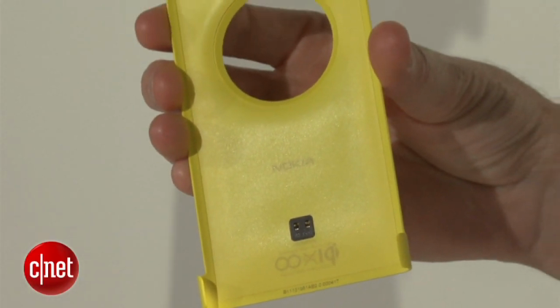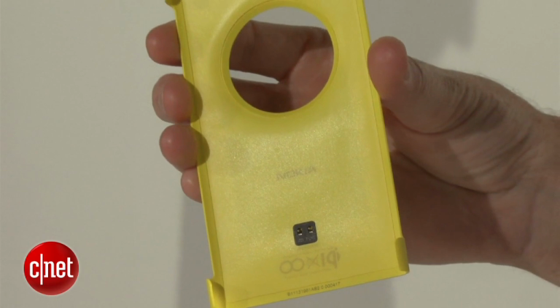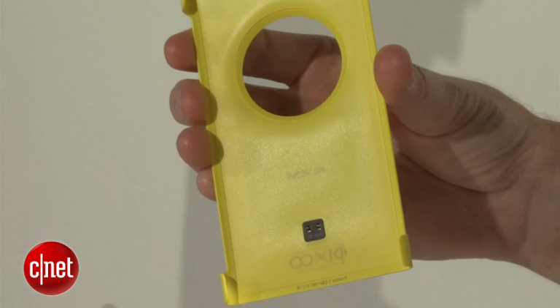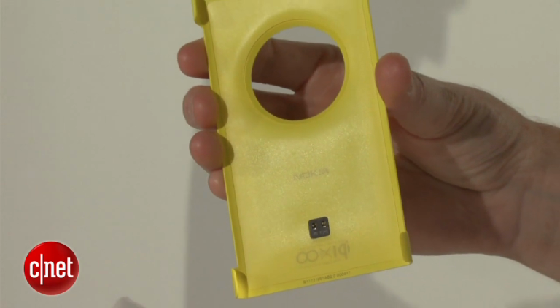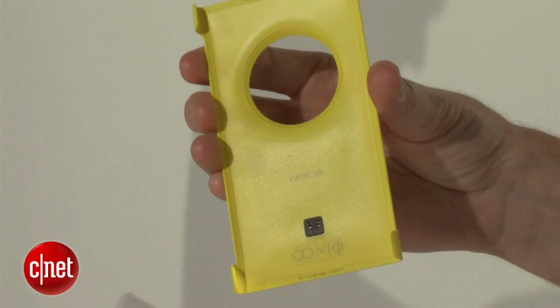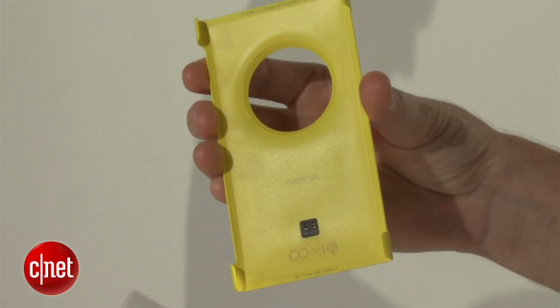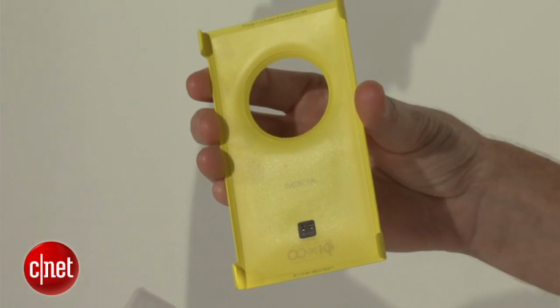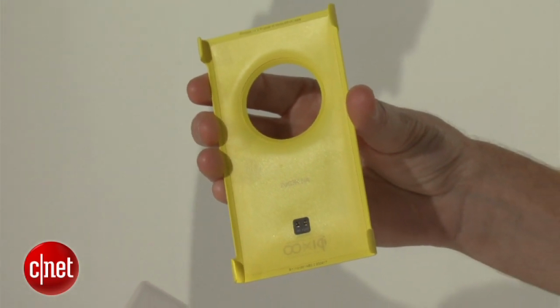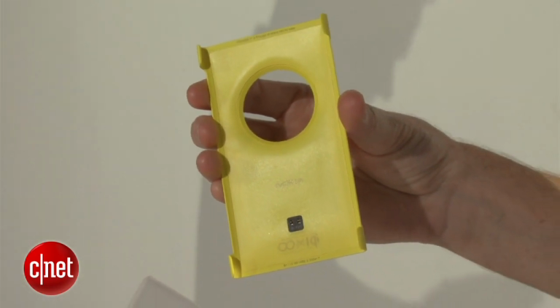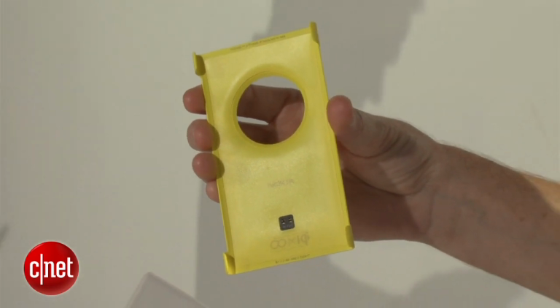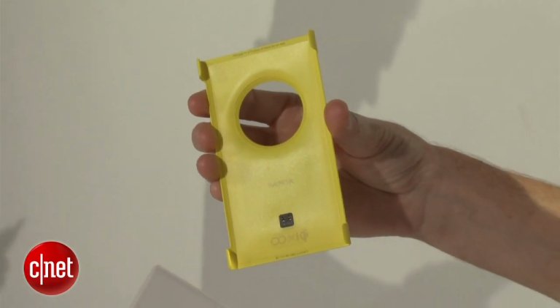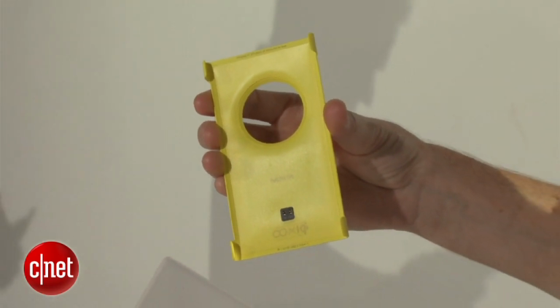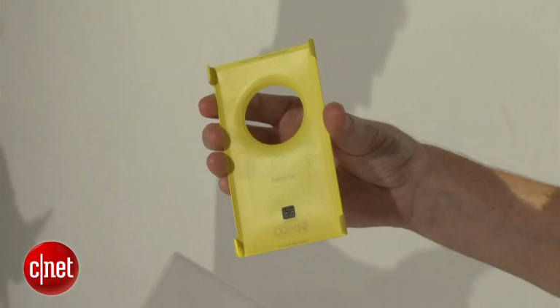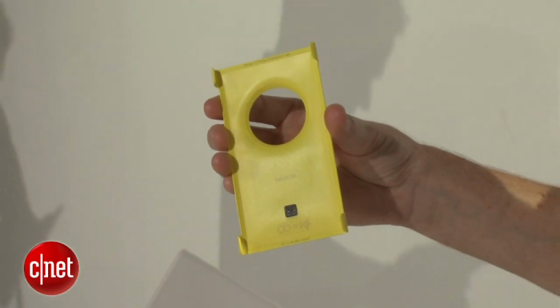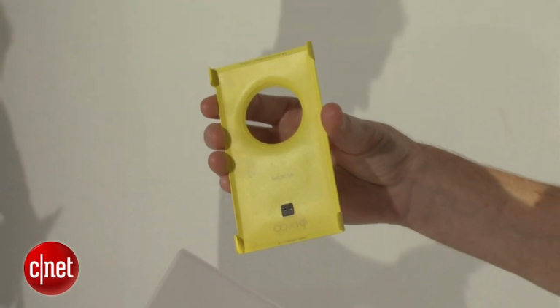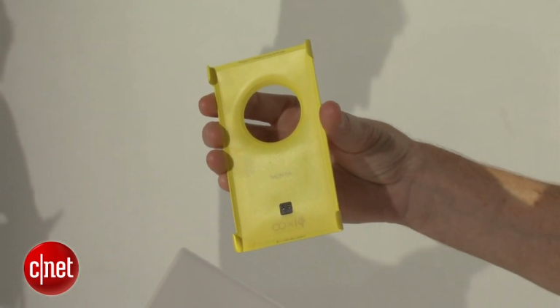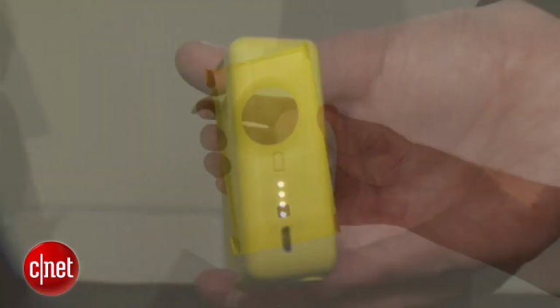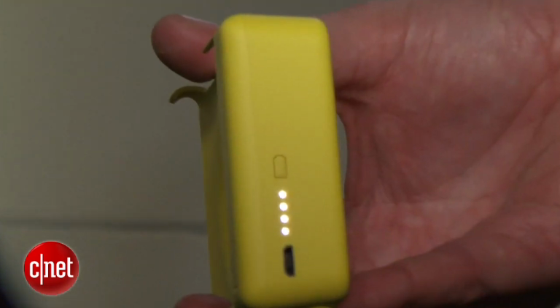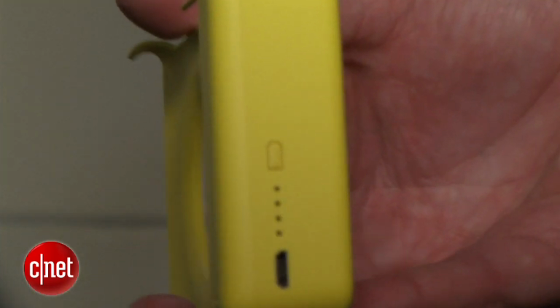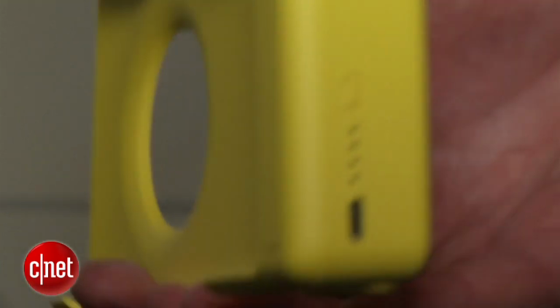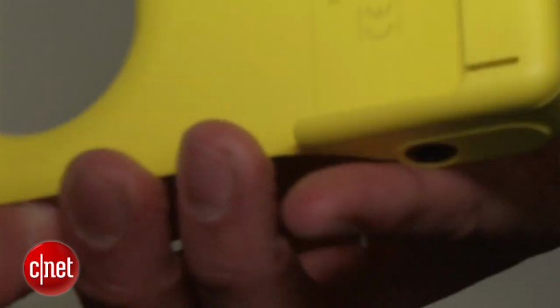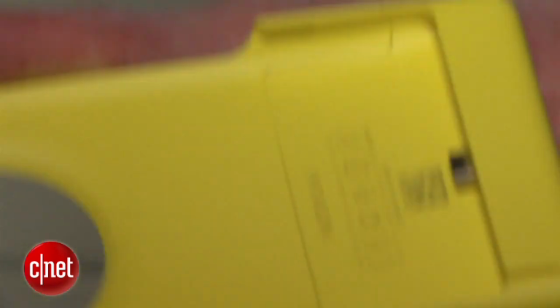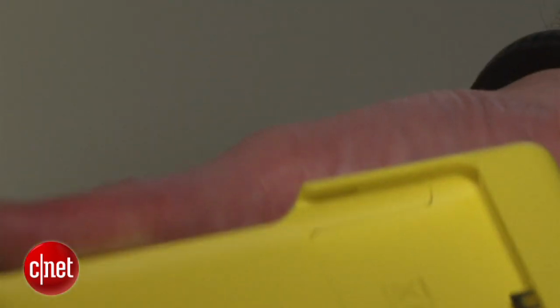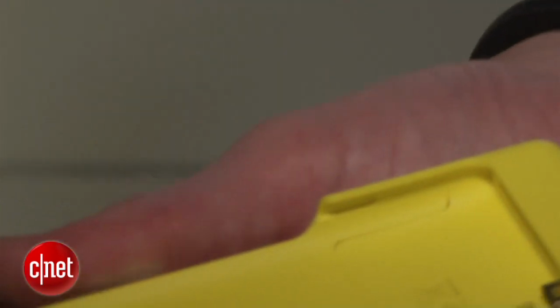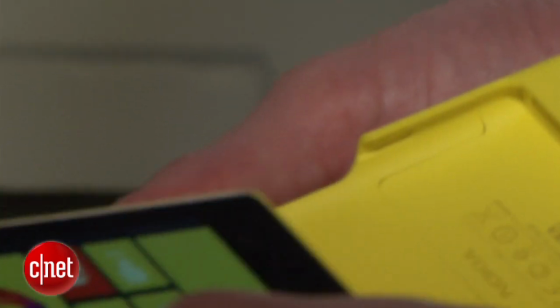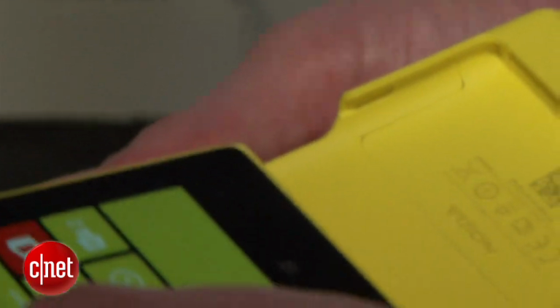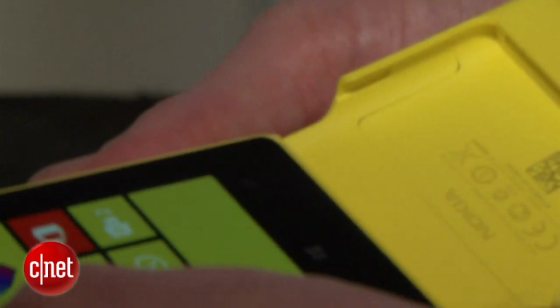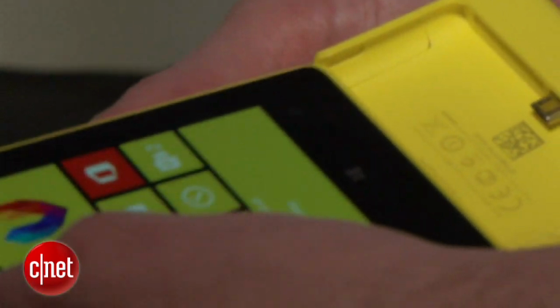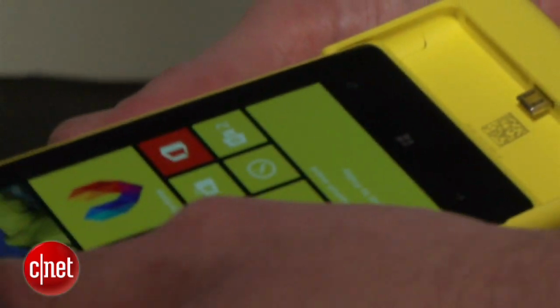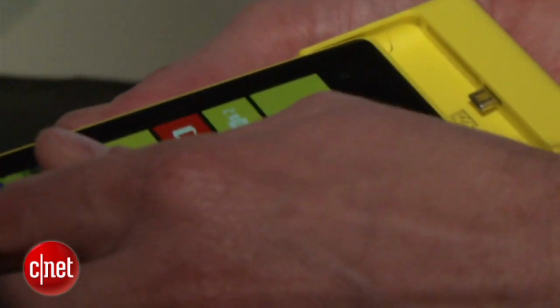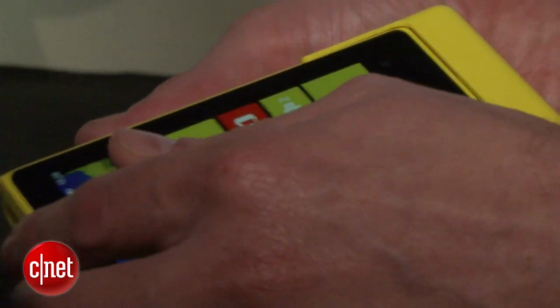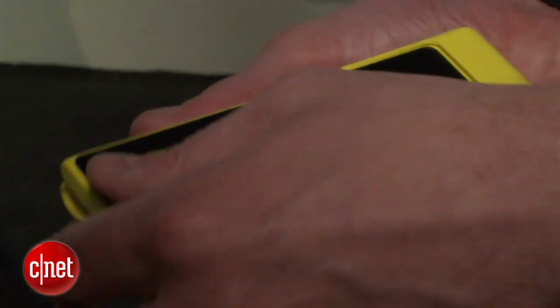Wireless charging is not actually built into the phone itself, but you can add it after the fact. It does make the phone a little bit thicker, so that's something you might want to think about before you go that route.